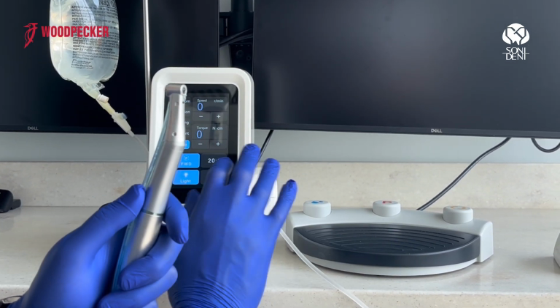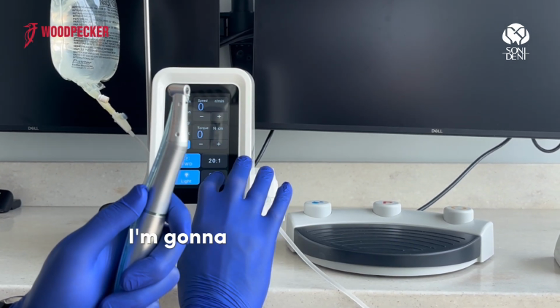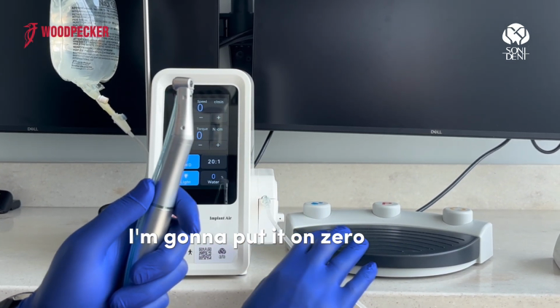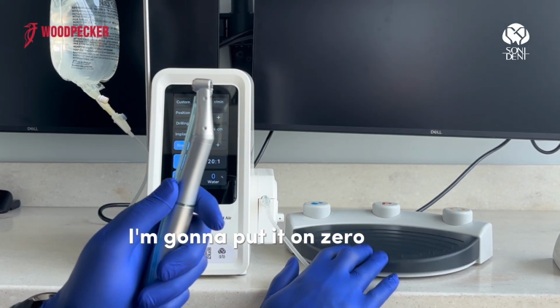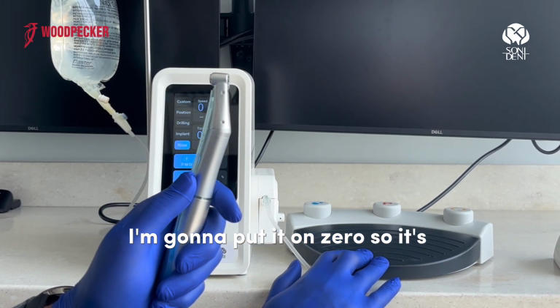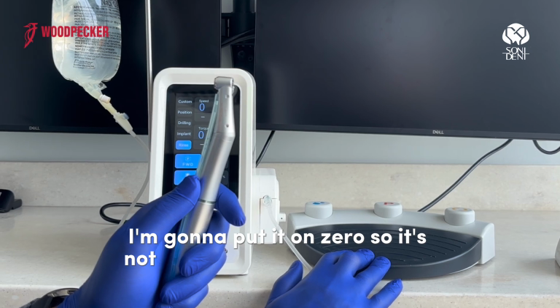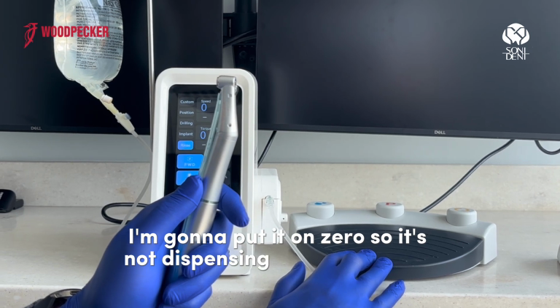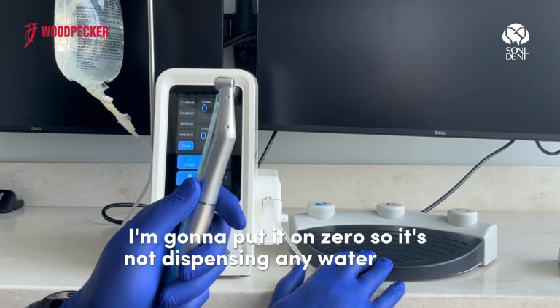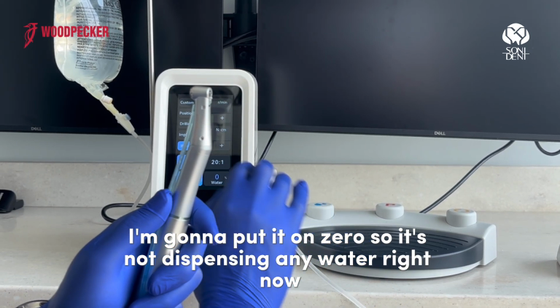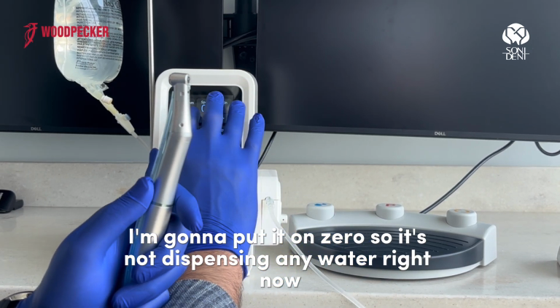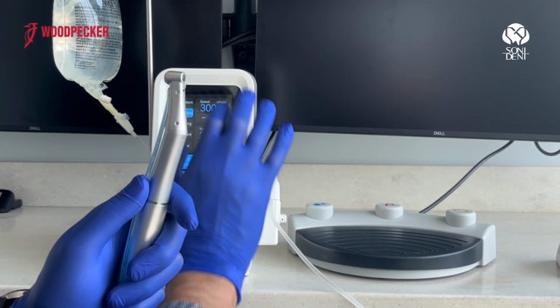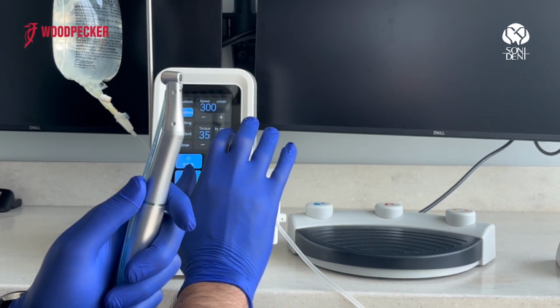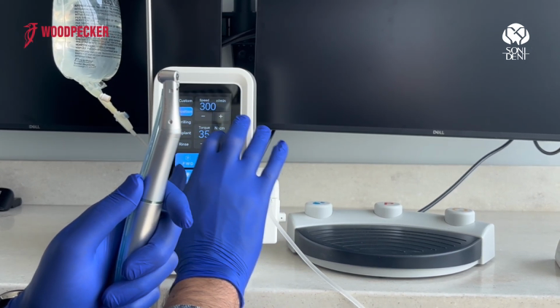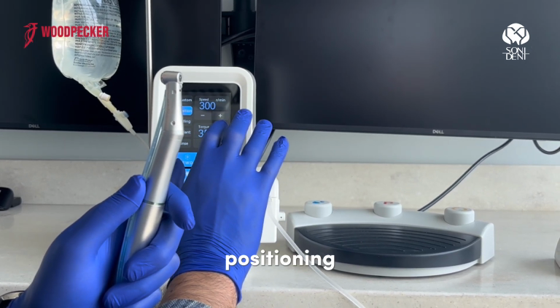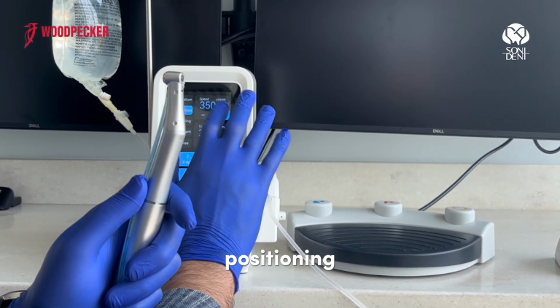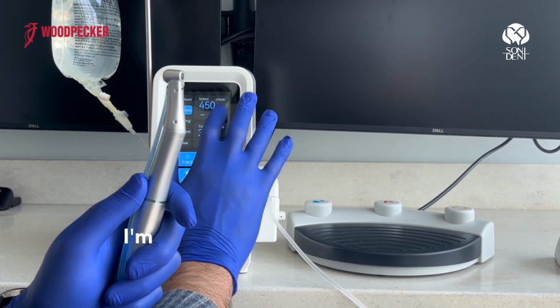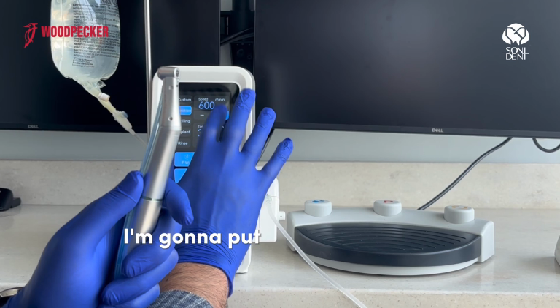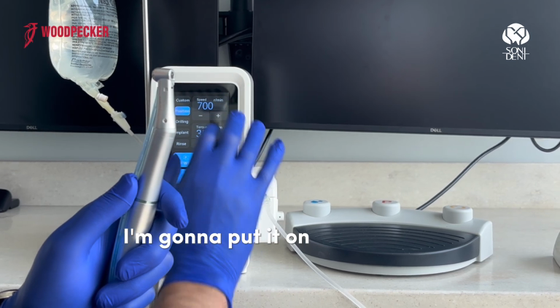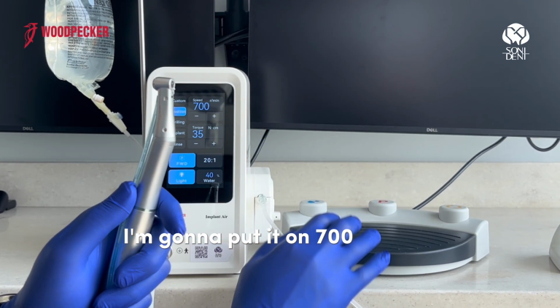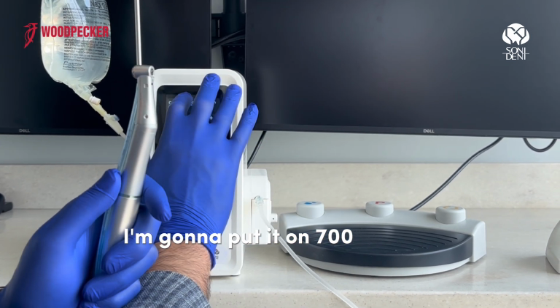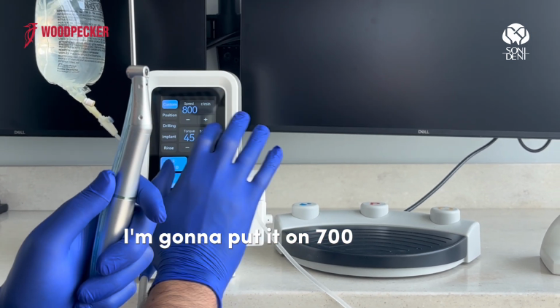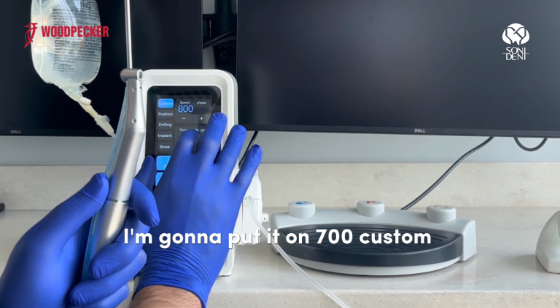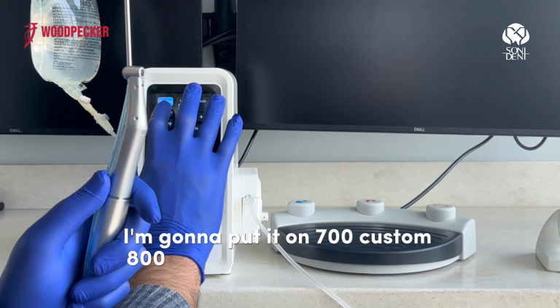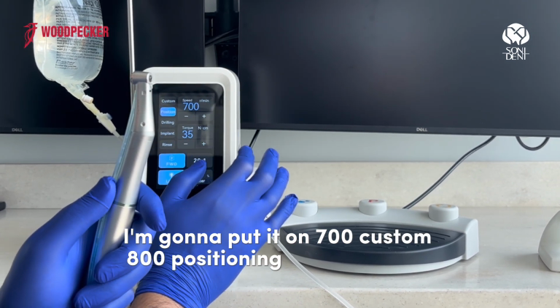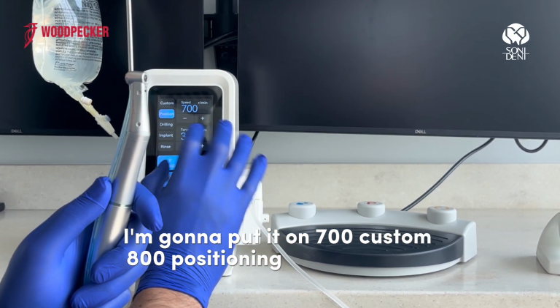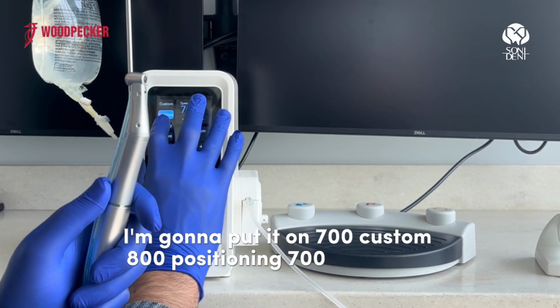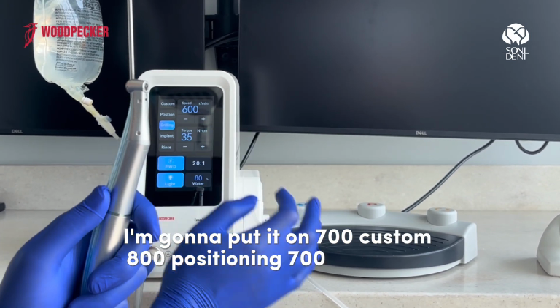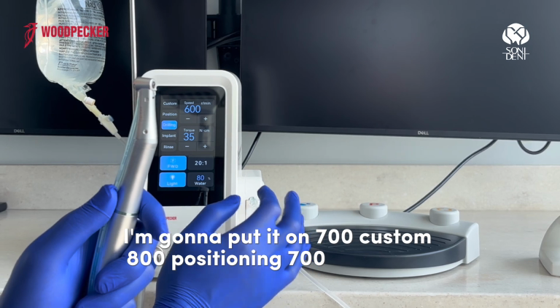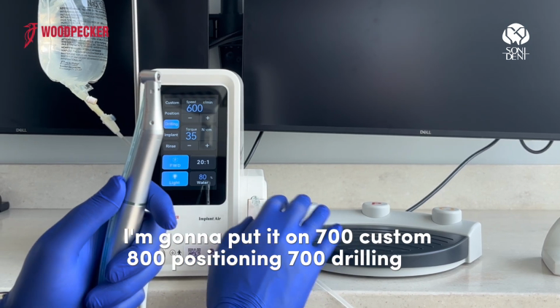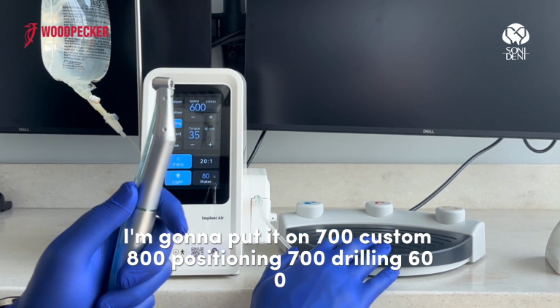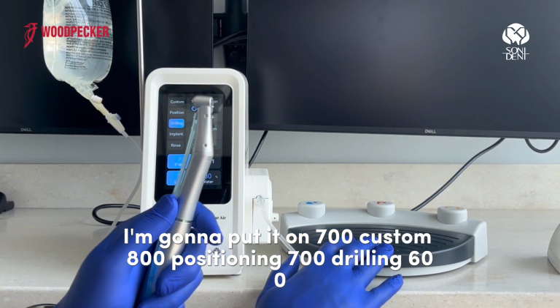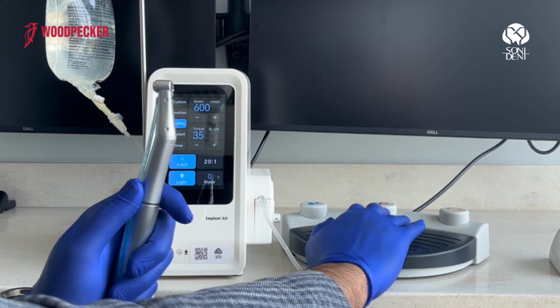I'm going to put the water on zero, so it's not dispensing any water right now. Custom is at 800, positioning at 700, drilling at 600.